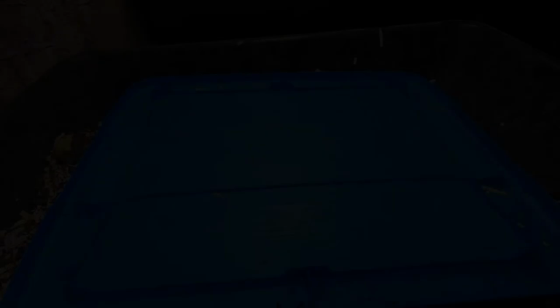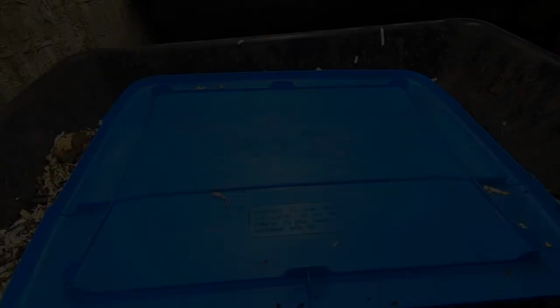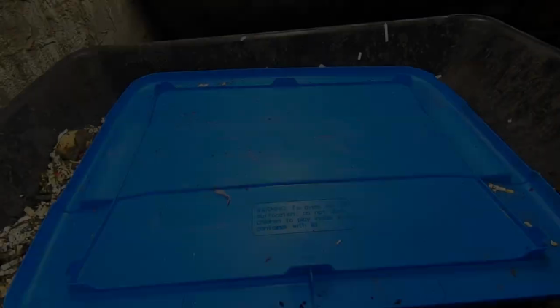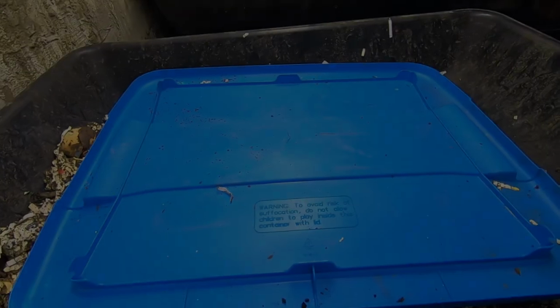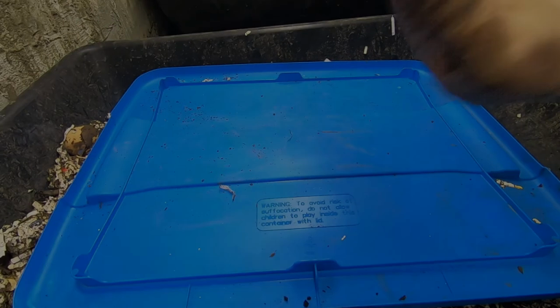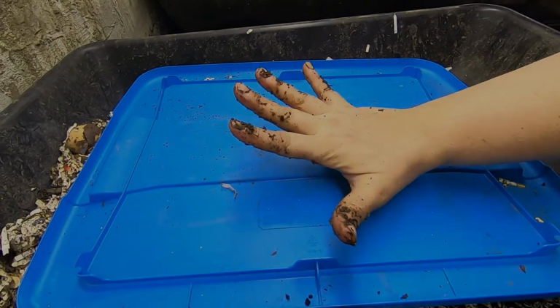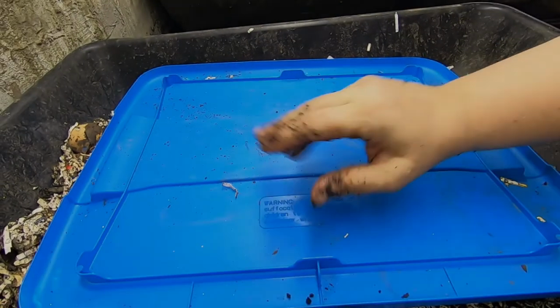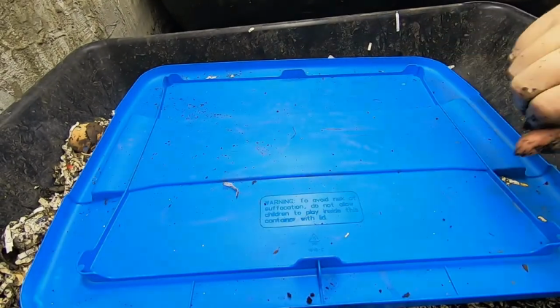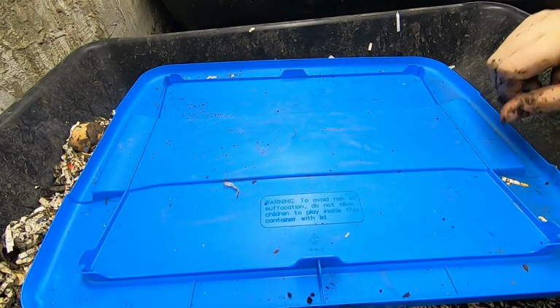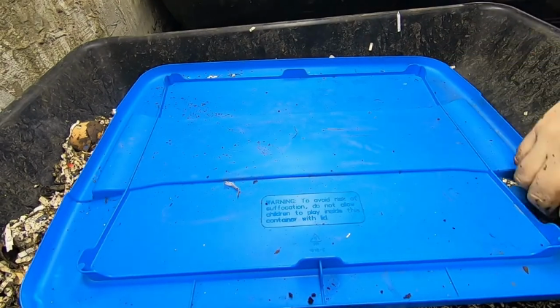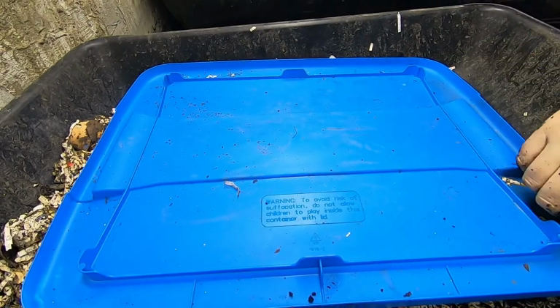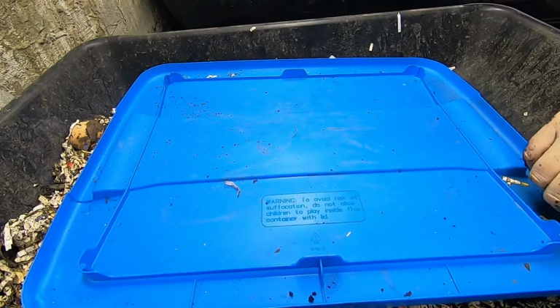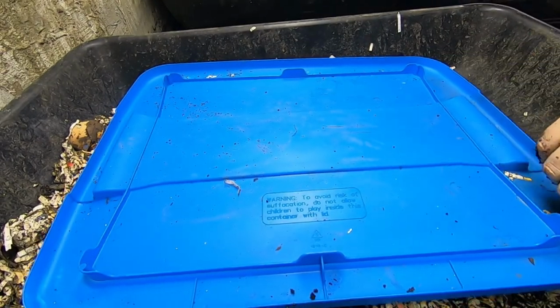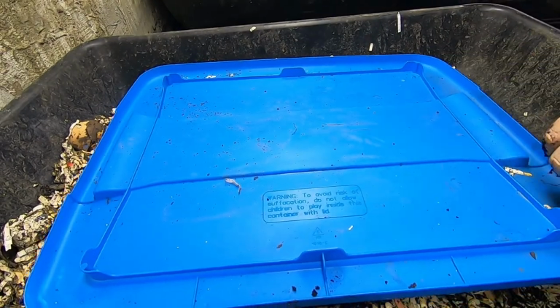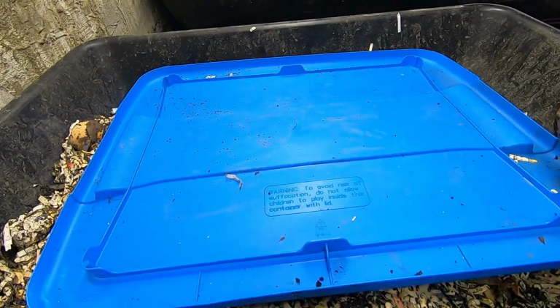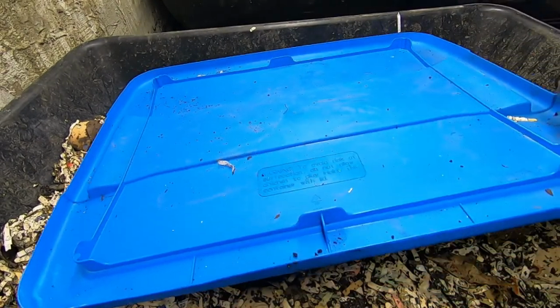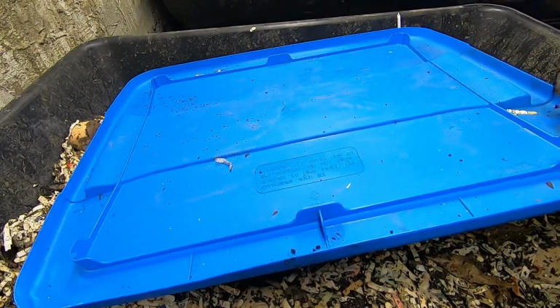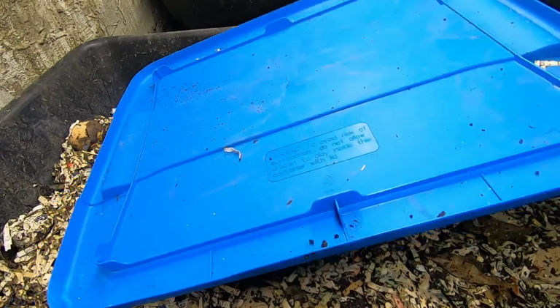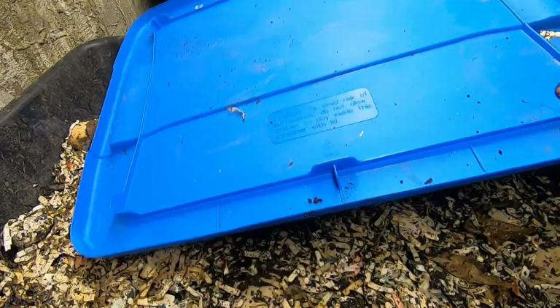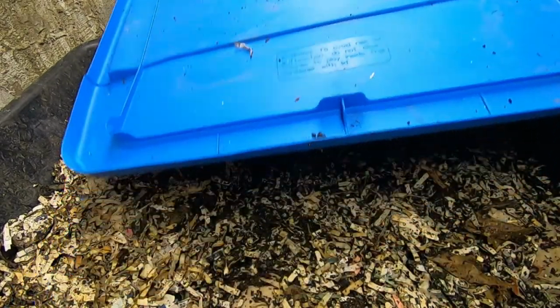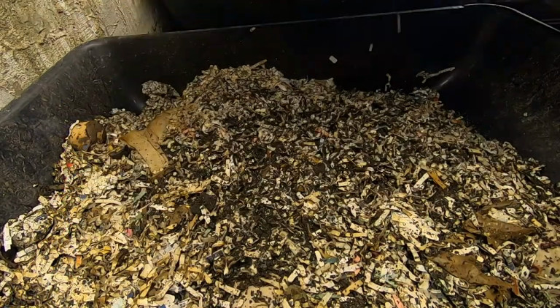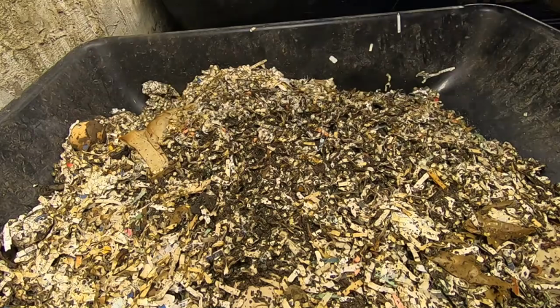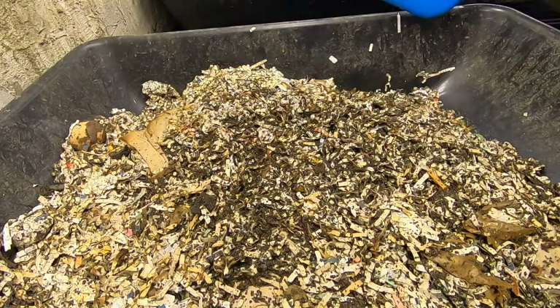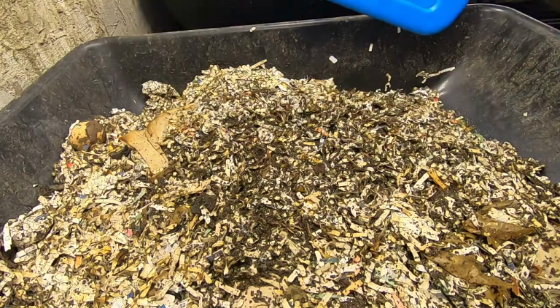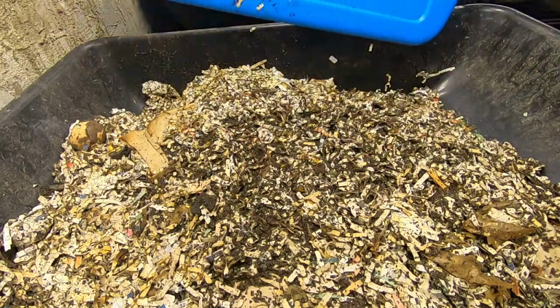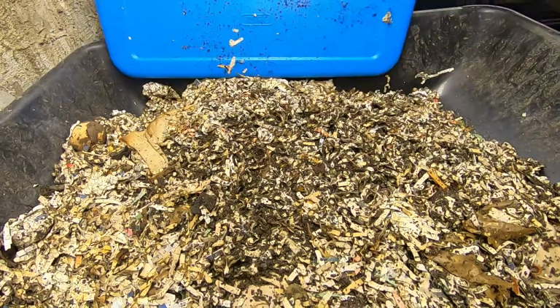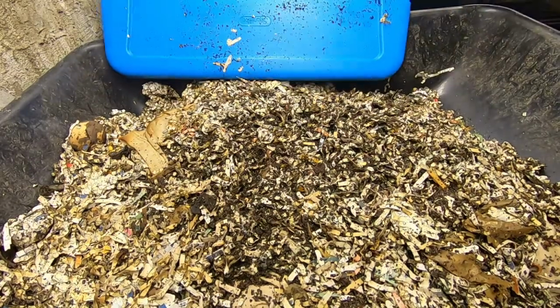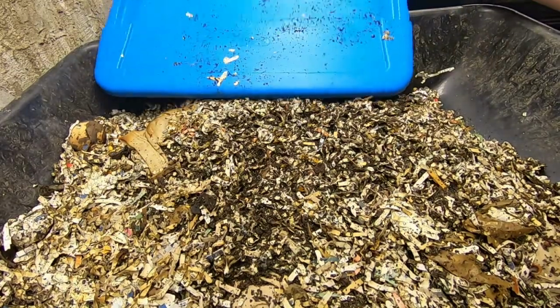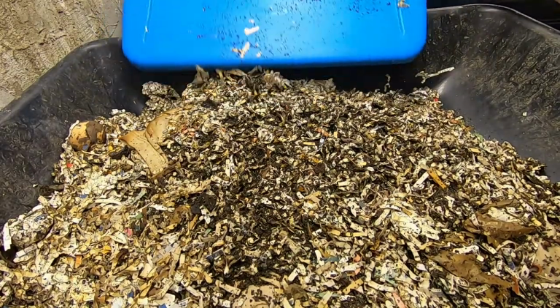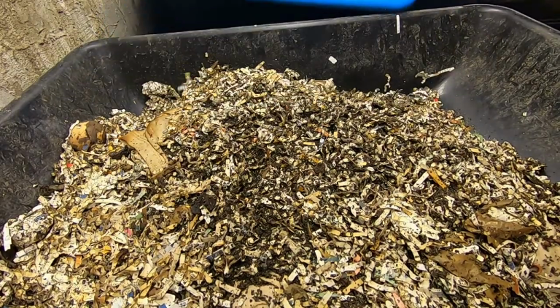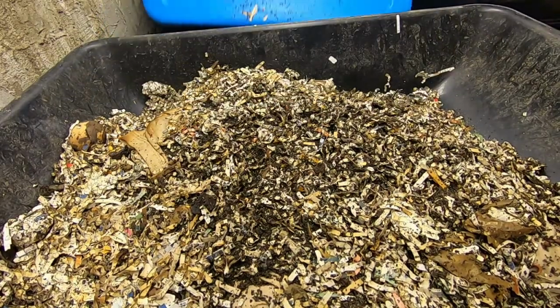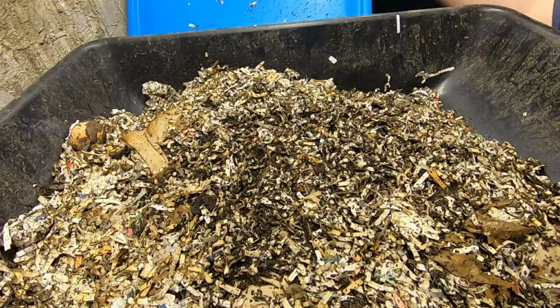Hey guys, it's Ann over at Plant Obsessed and we're gonna take a quick look at the Eat My Shirt bin. One of them, the original.